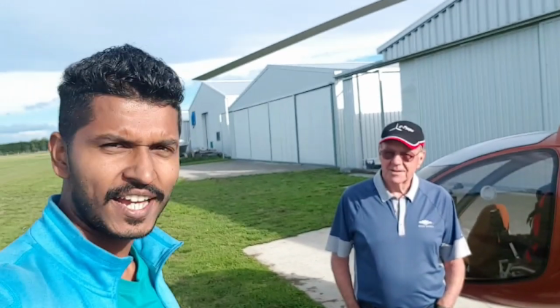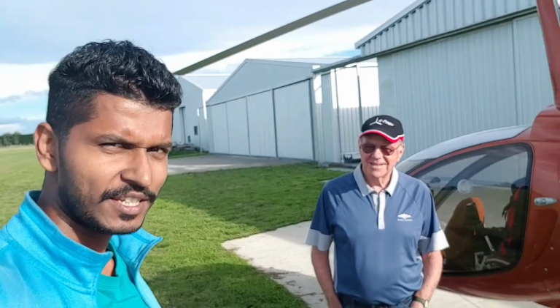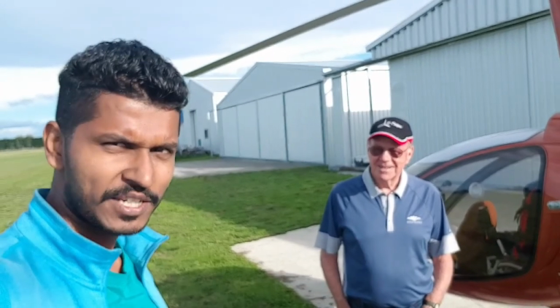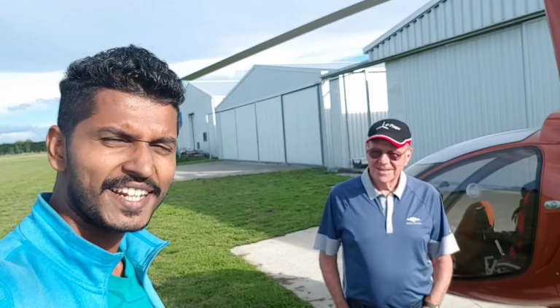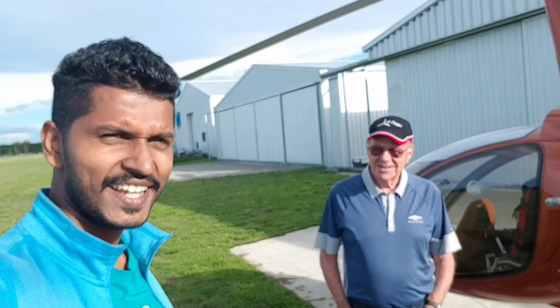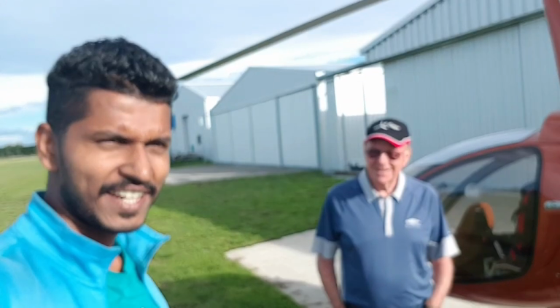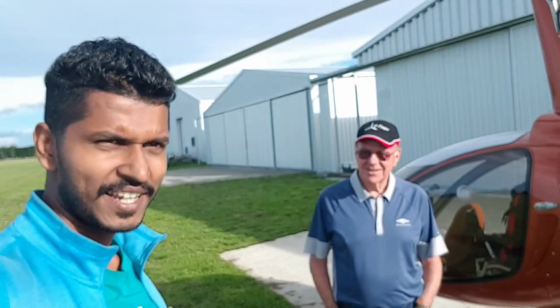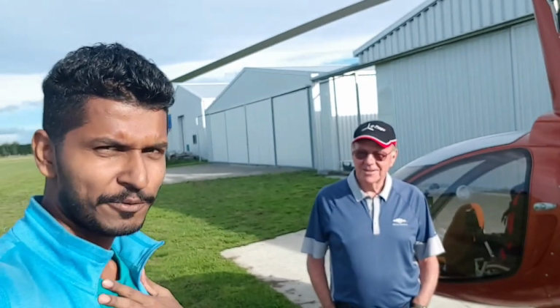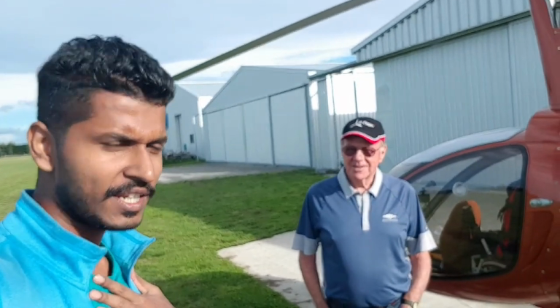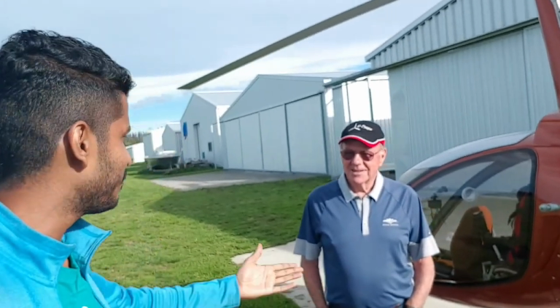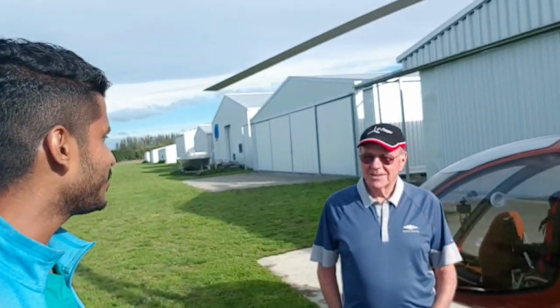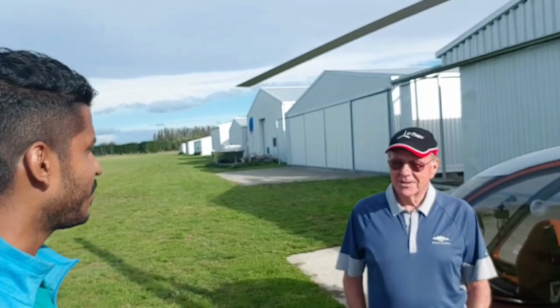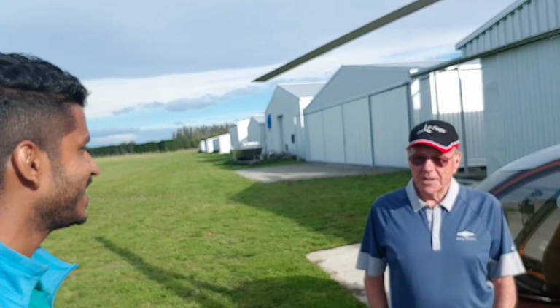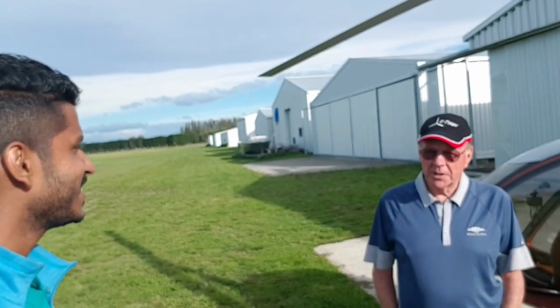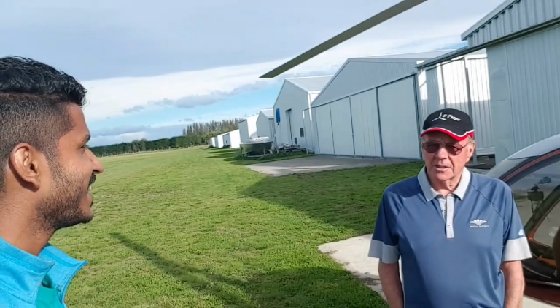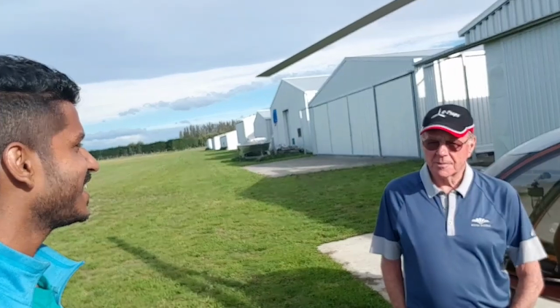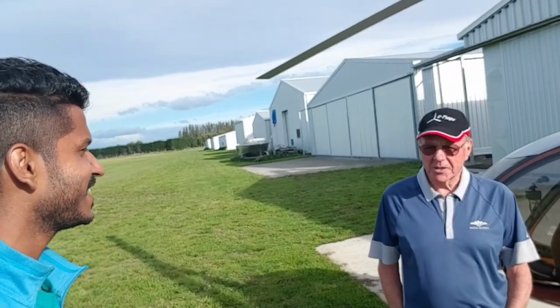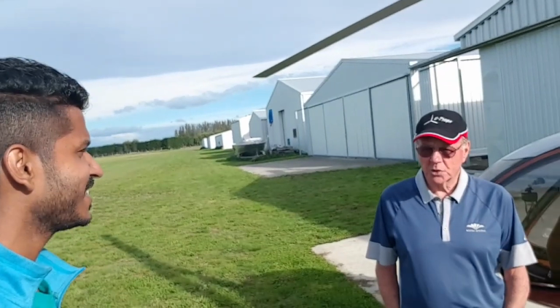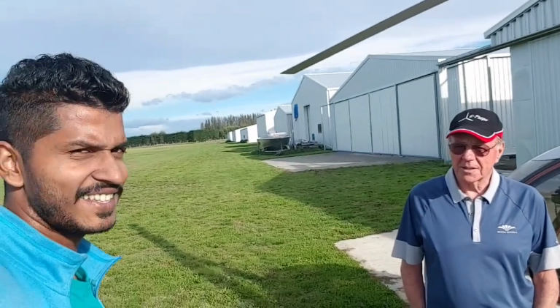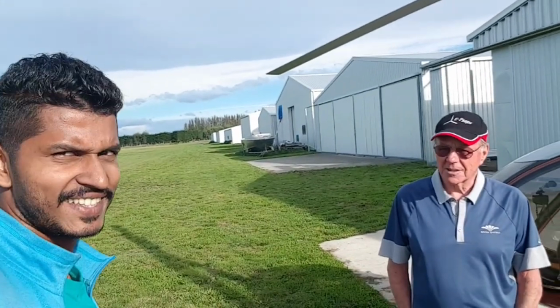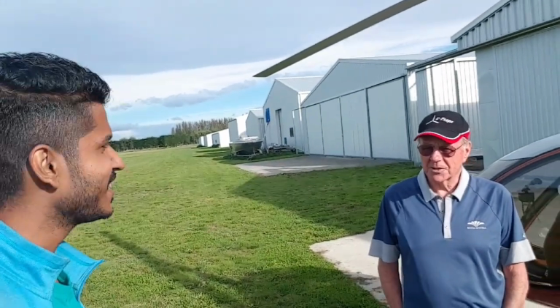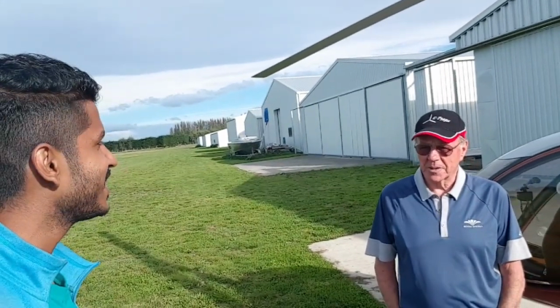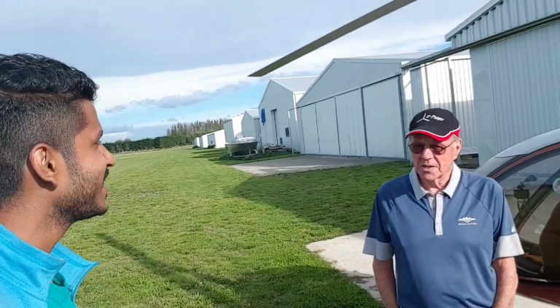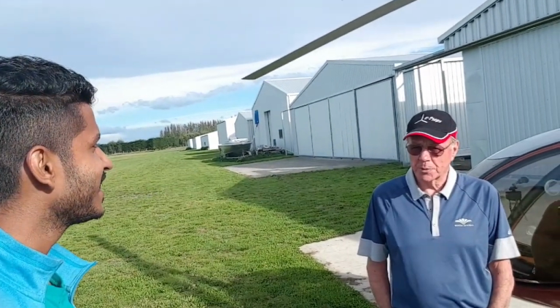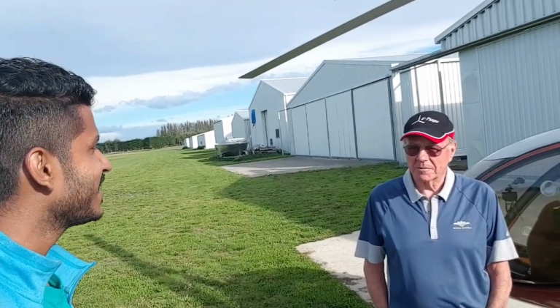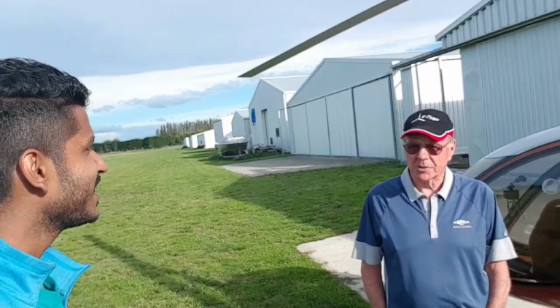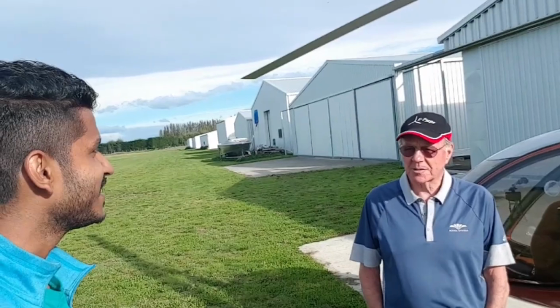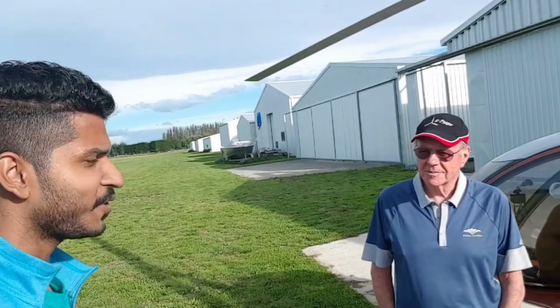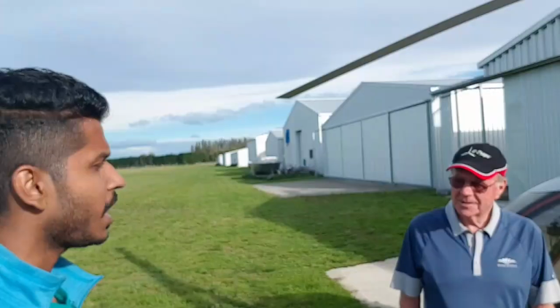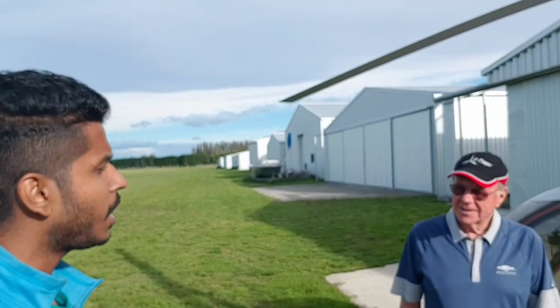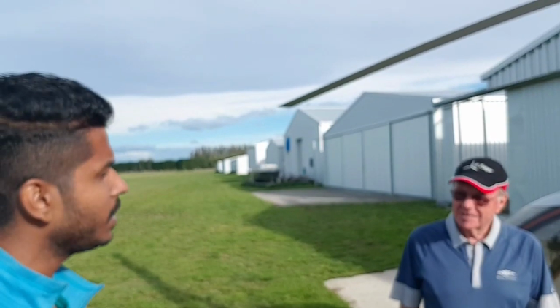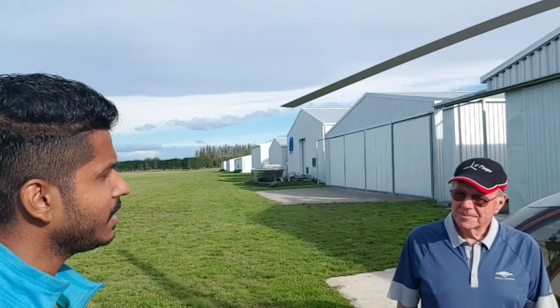I'm with a special pilot. My name is Rodney. Please introduce yourself. My name is Tony. I'm an ex-commercial pilot and I fly gyroplanes and teach people how to fly gyroplanes.